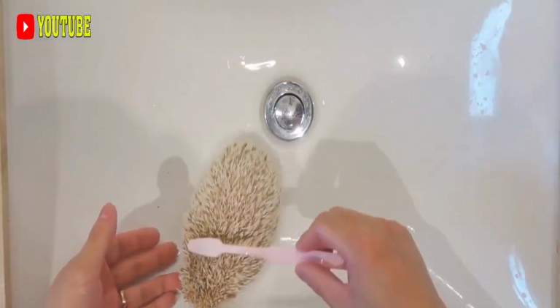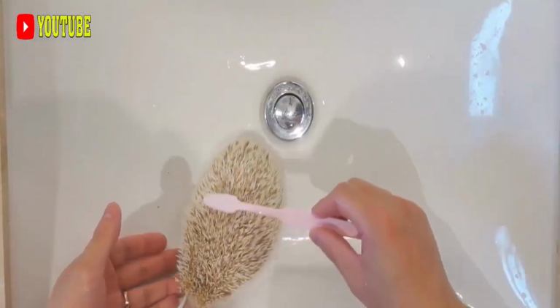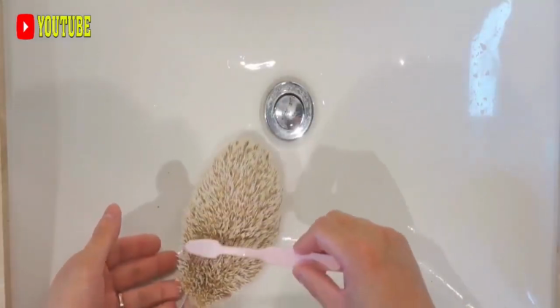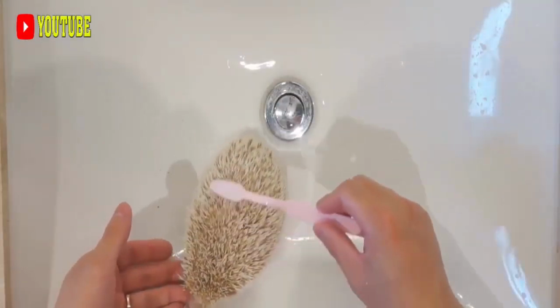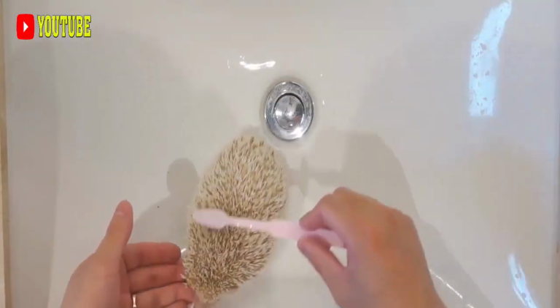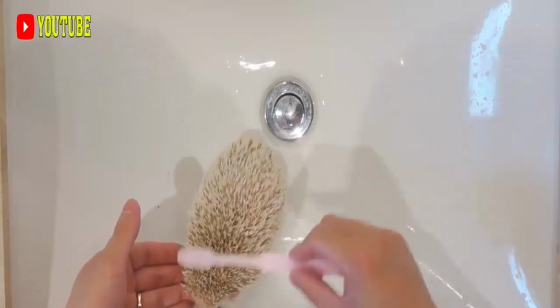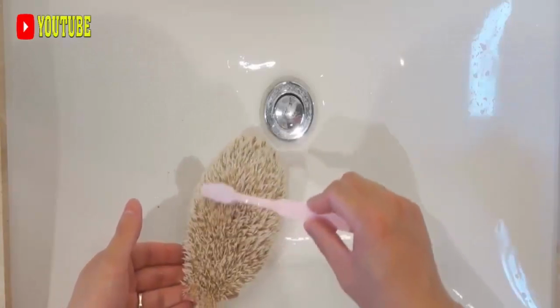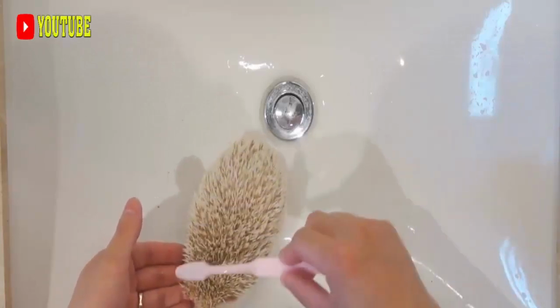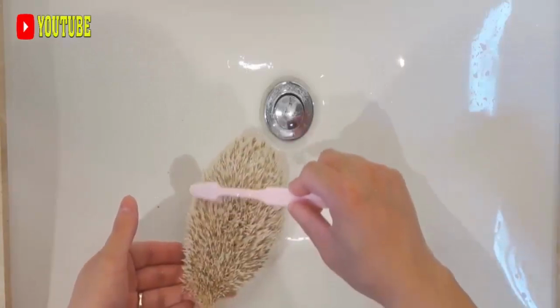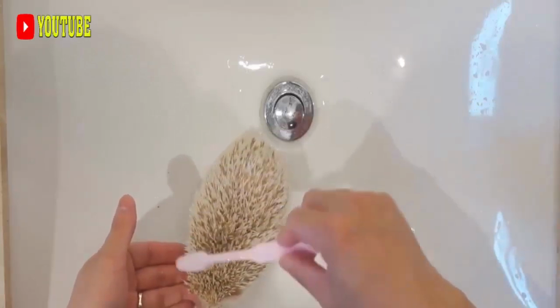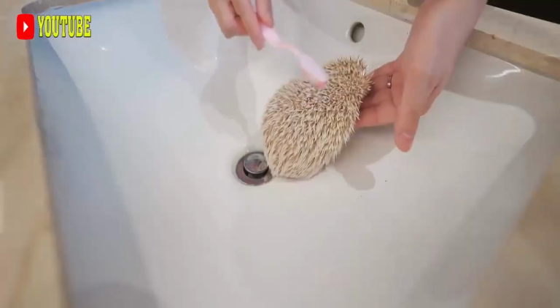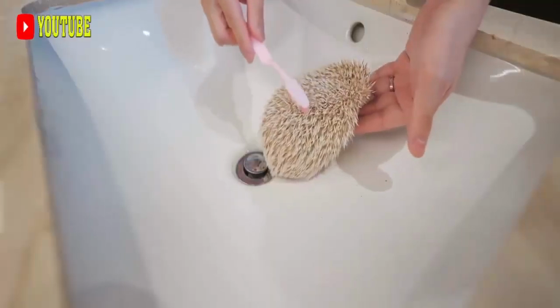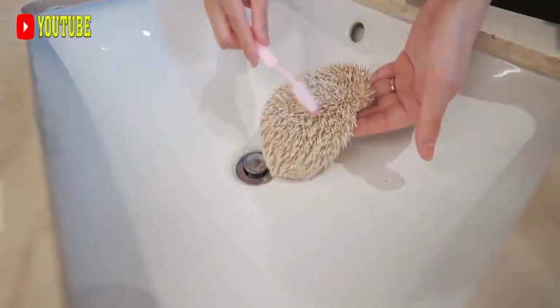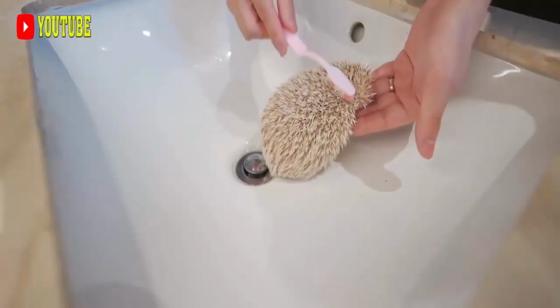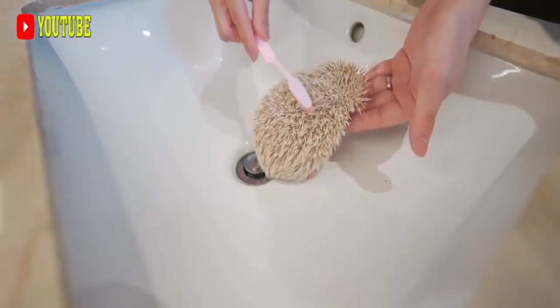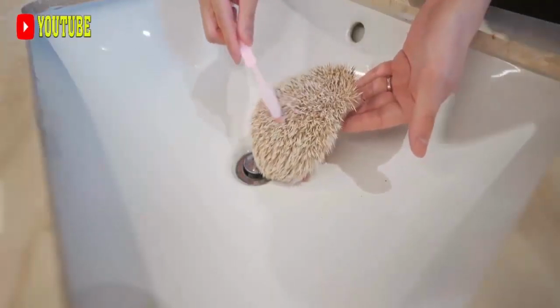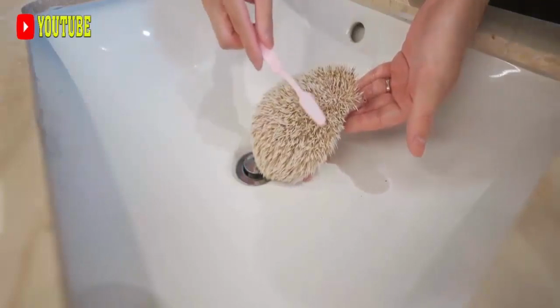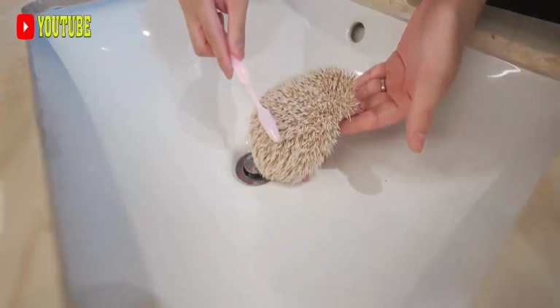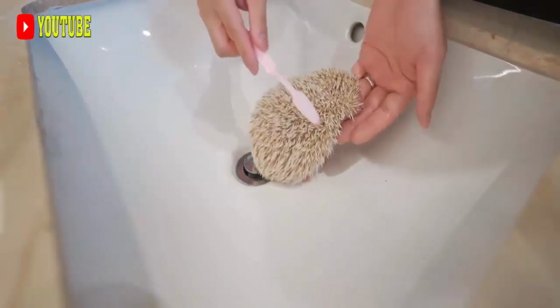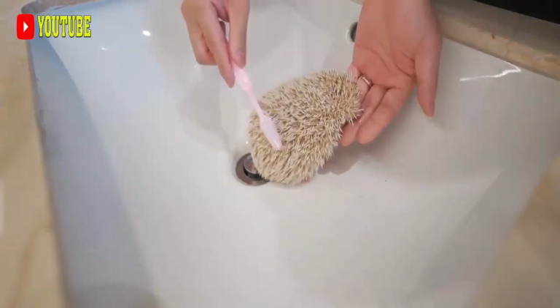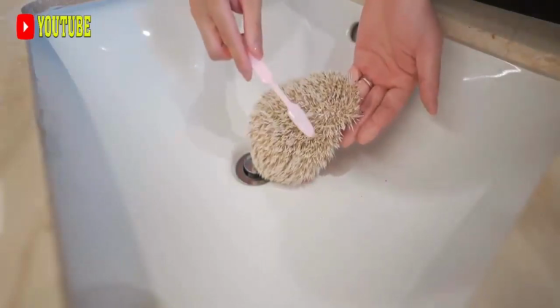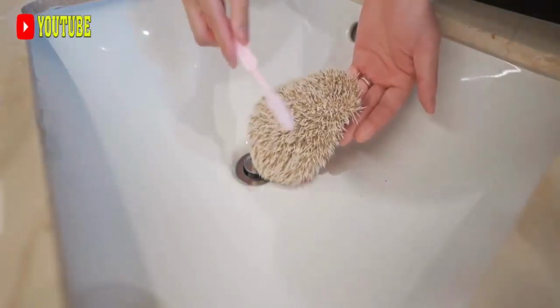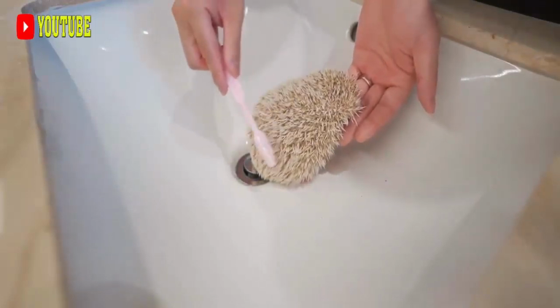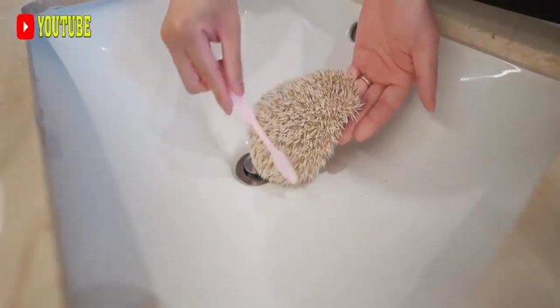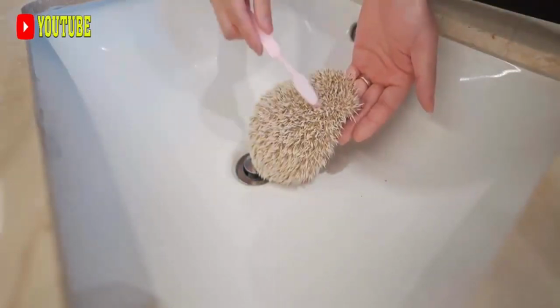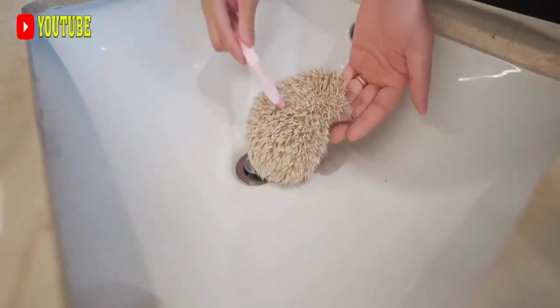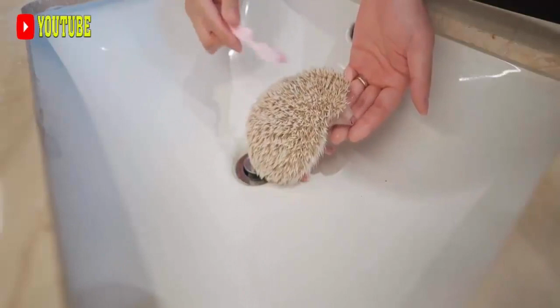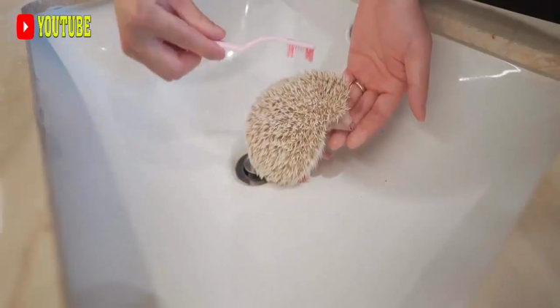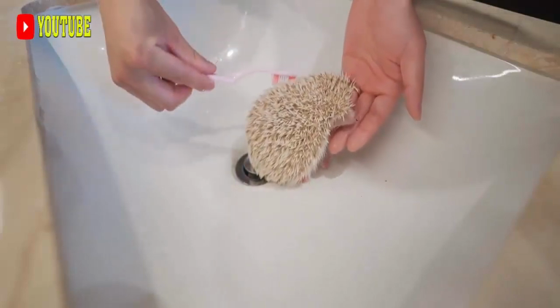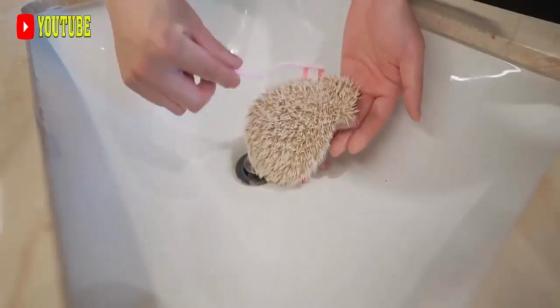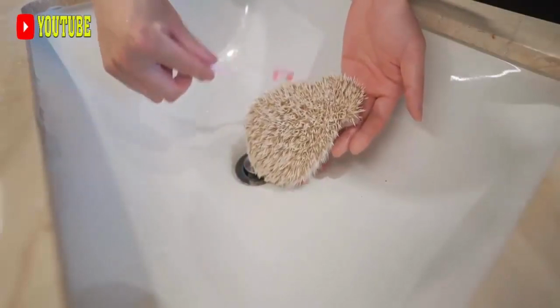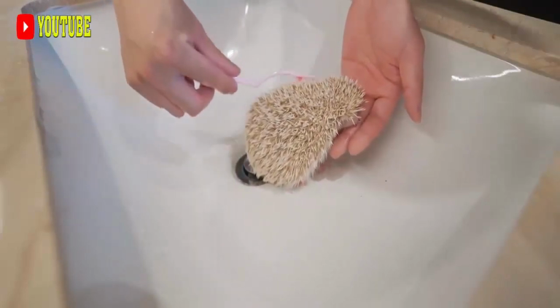The Crested Porcupine, Hystrix cristata, also known as the African Crested Porcupine, is a species of rodent in the family Hystricidae found in Italy, North Africa, and Sub-Saharan Africa.